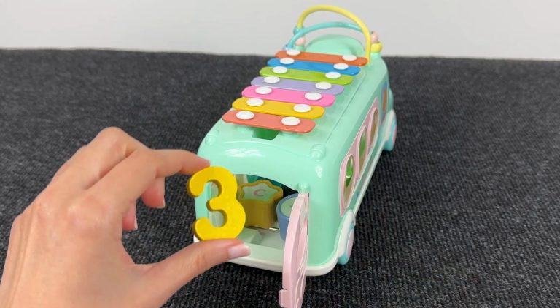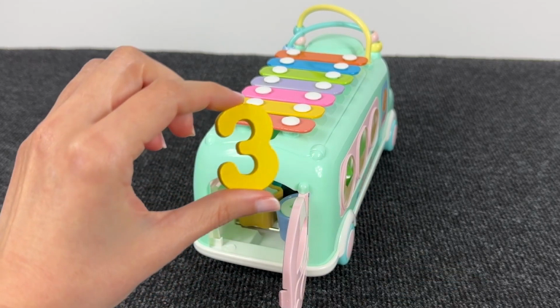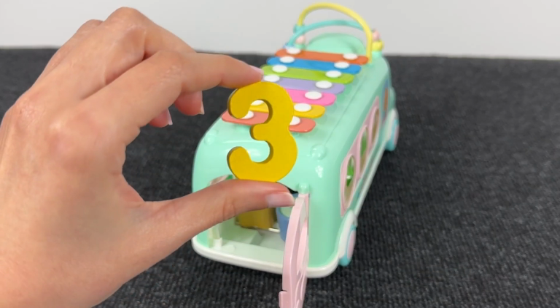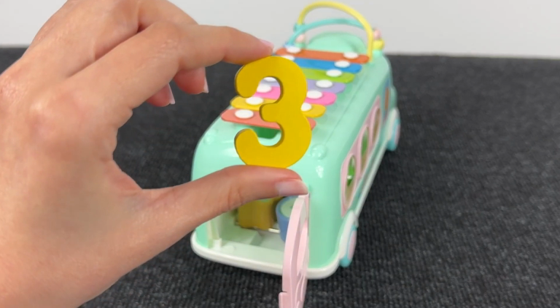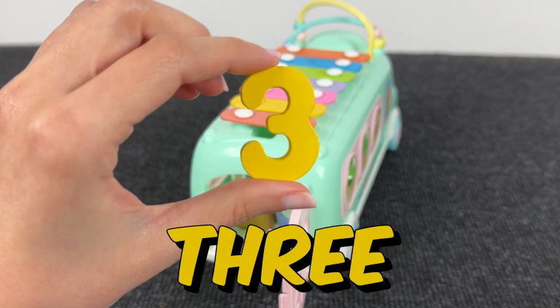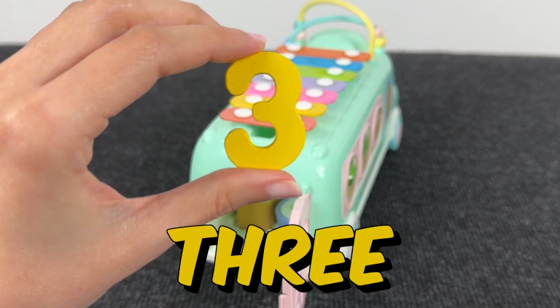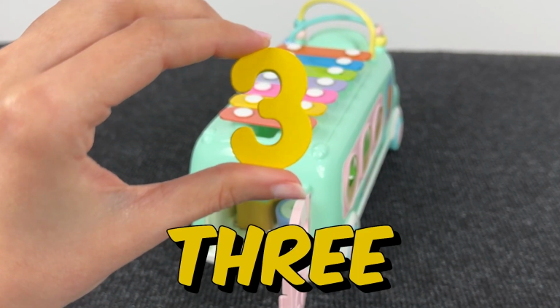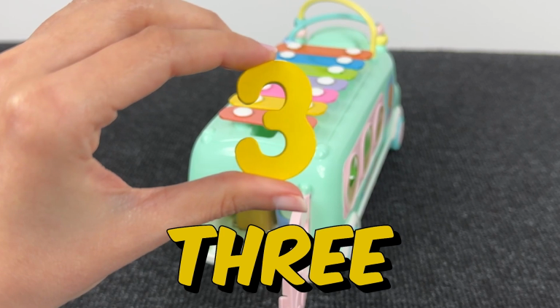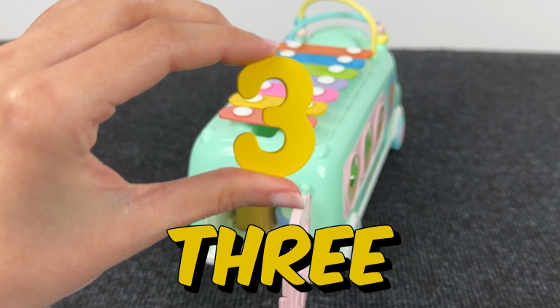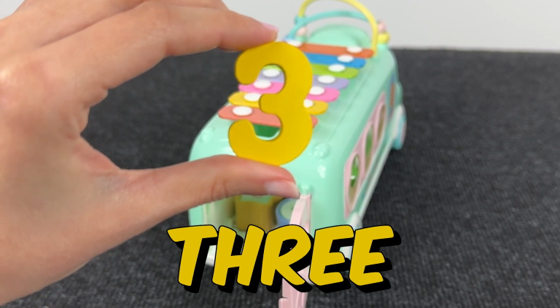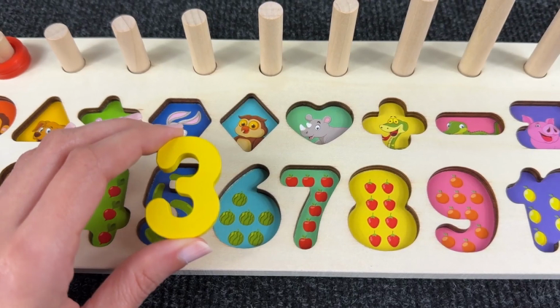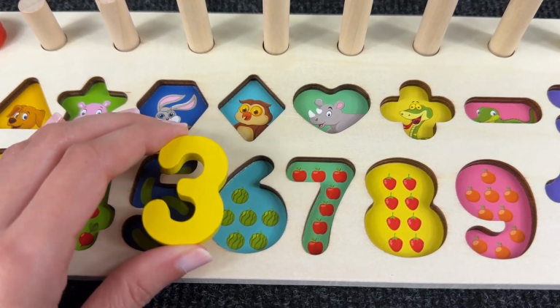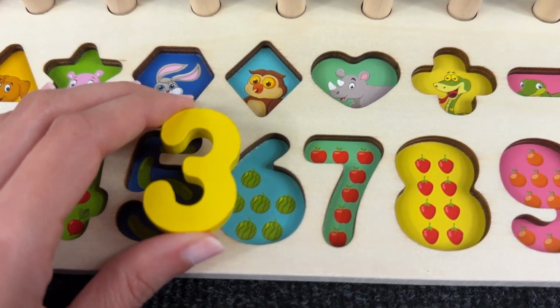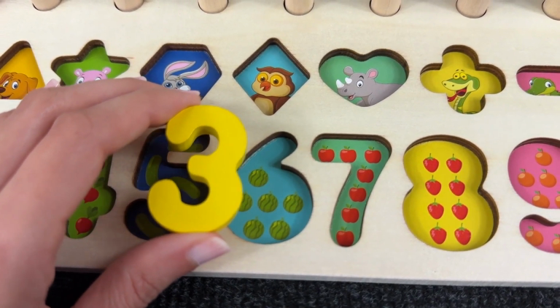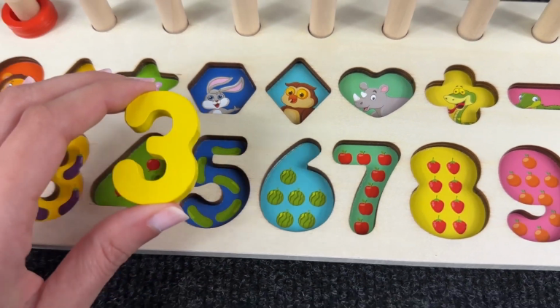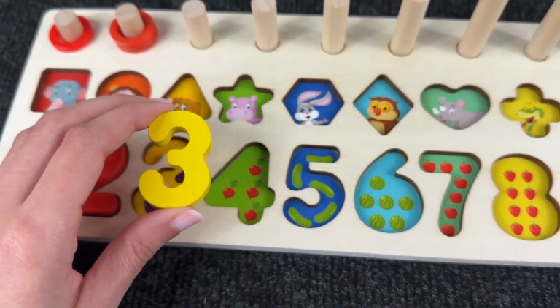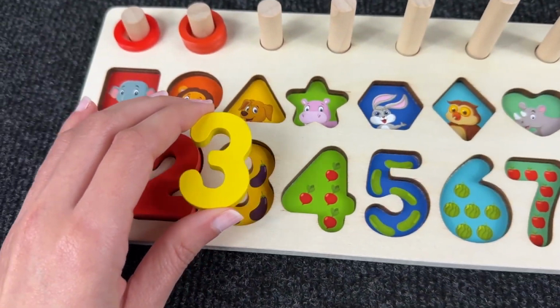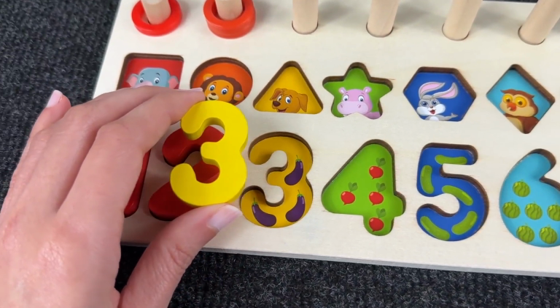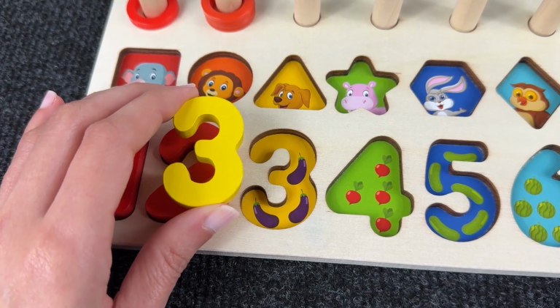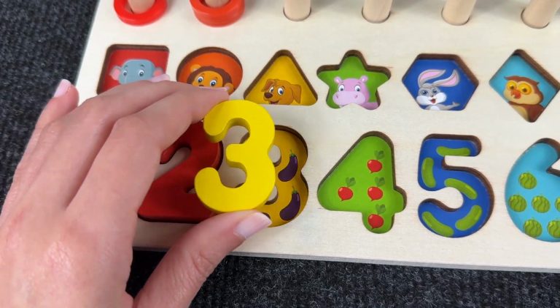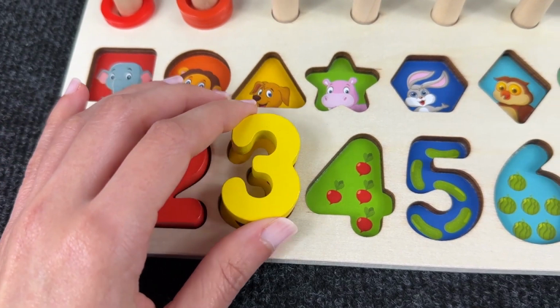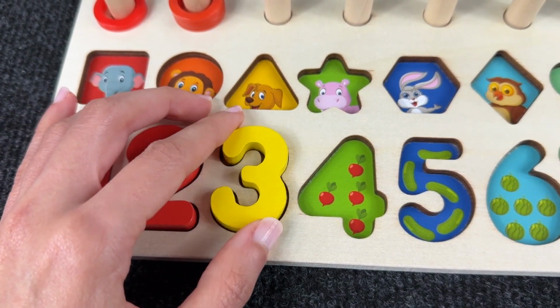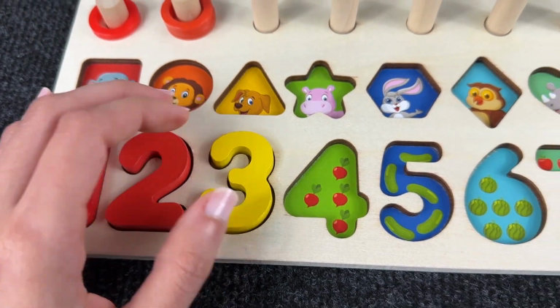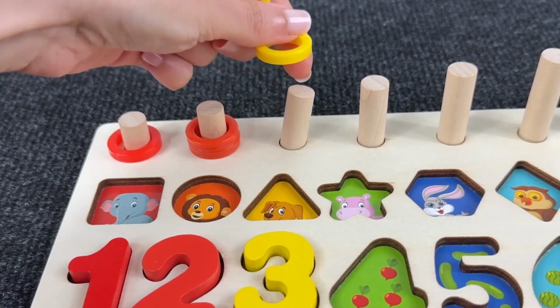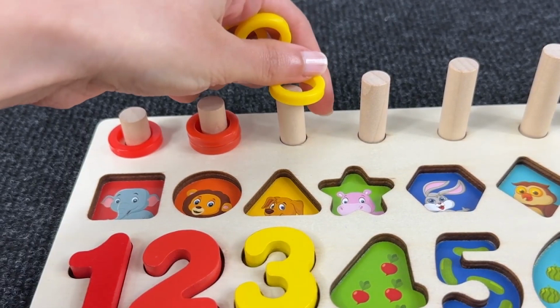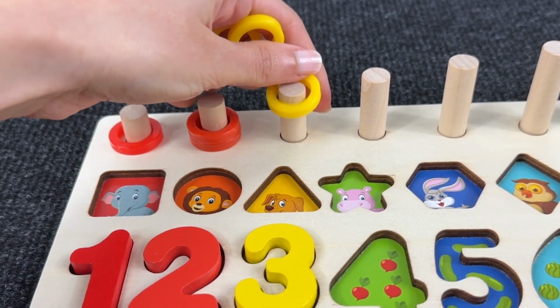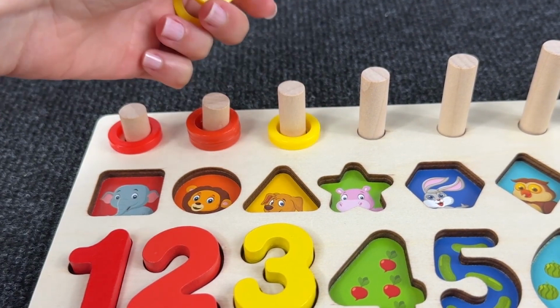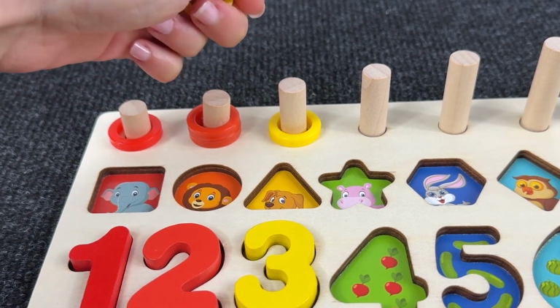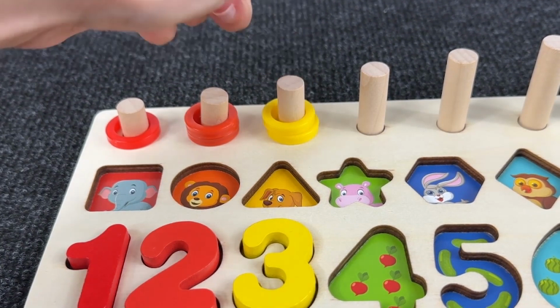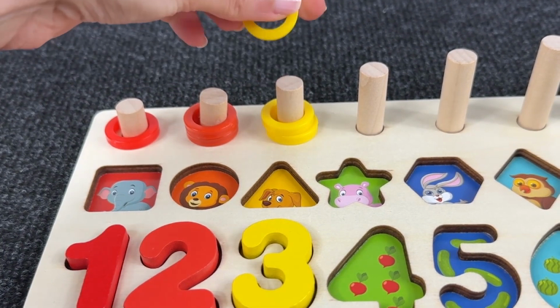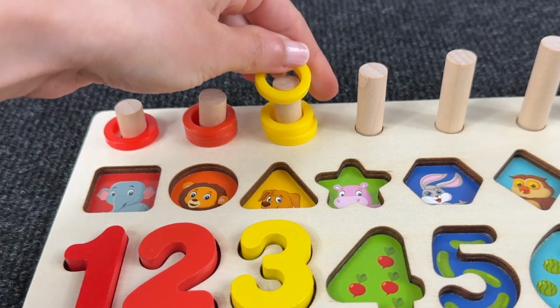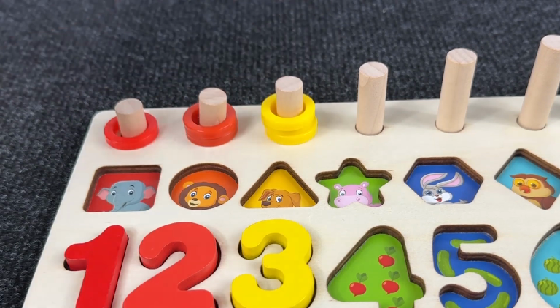It's number three! Number three! Where should we put it? Maybe here? Yes! And here we have three plants! One, two and three circles!